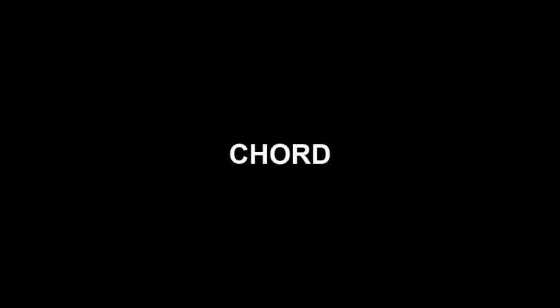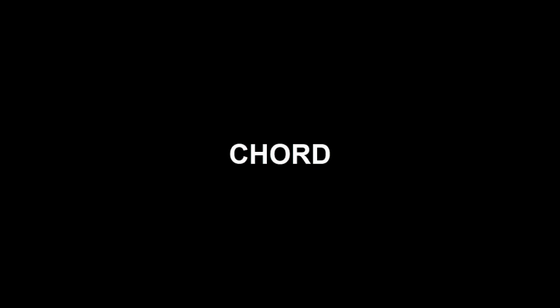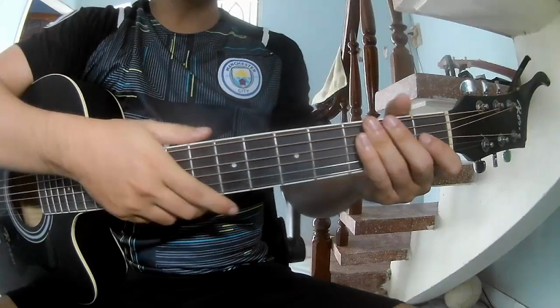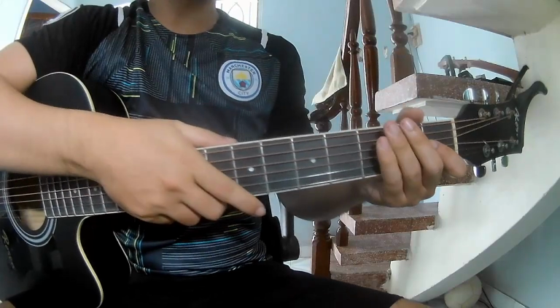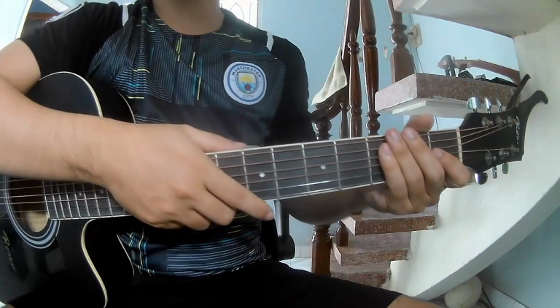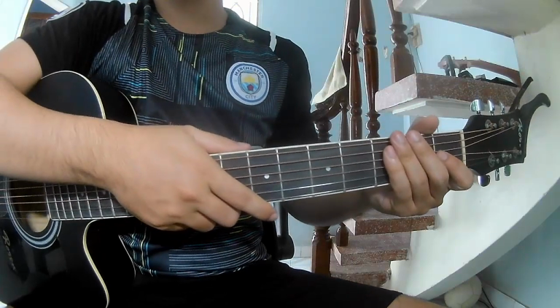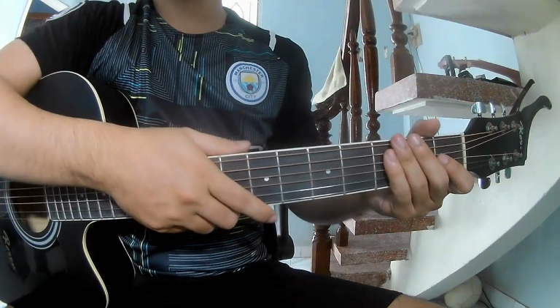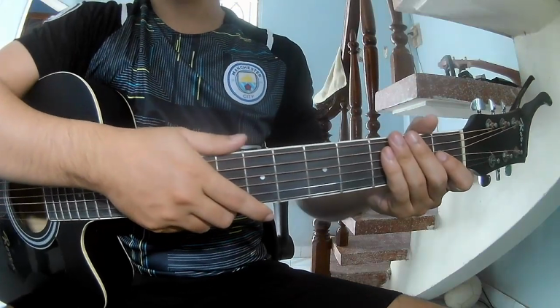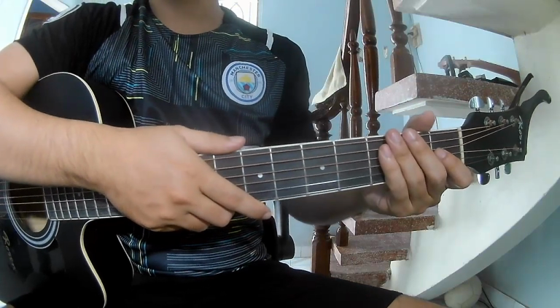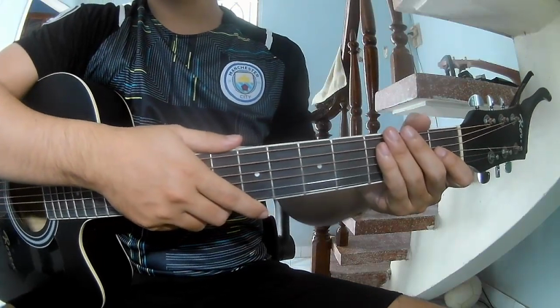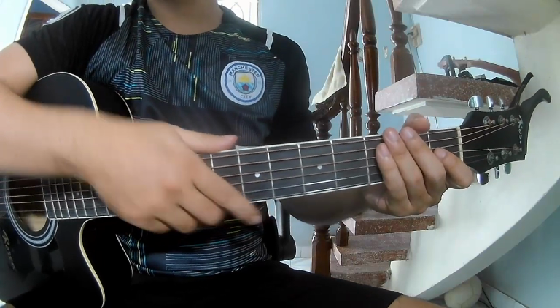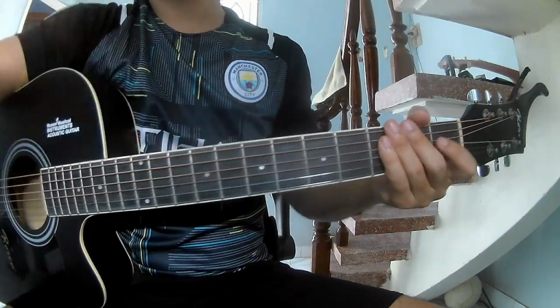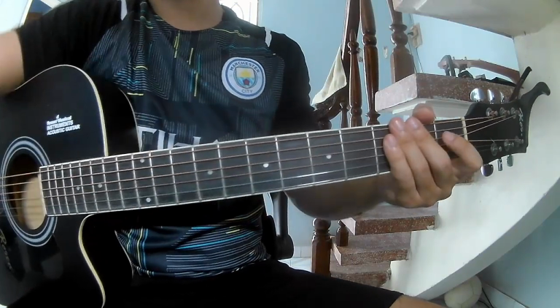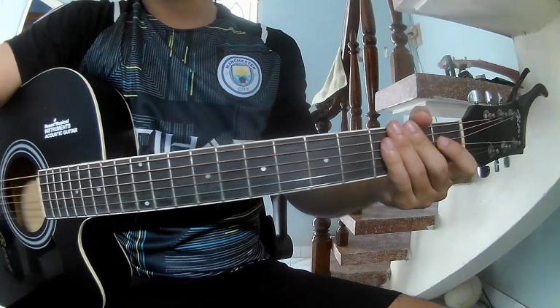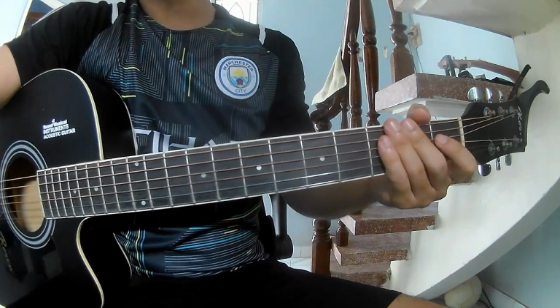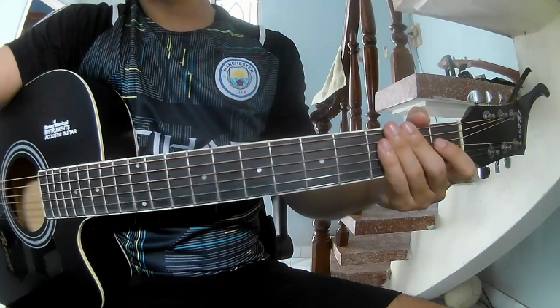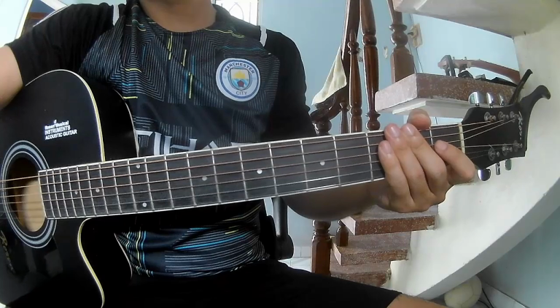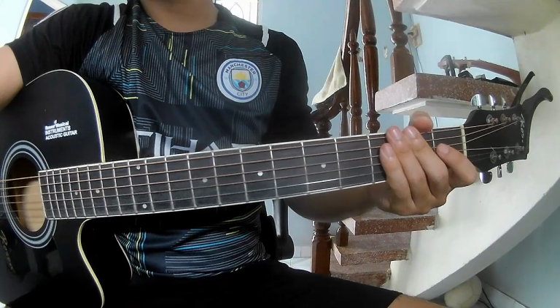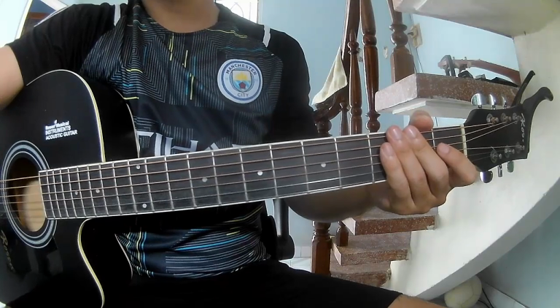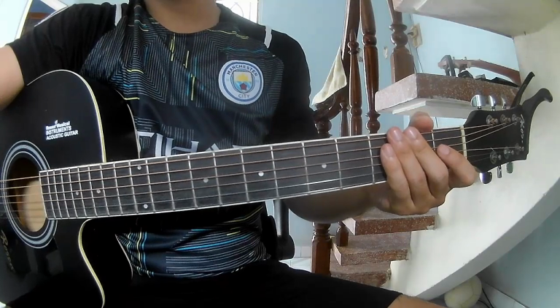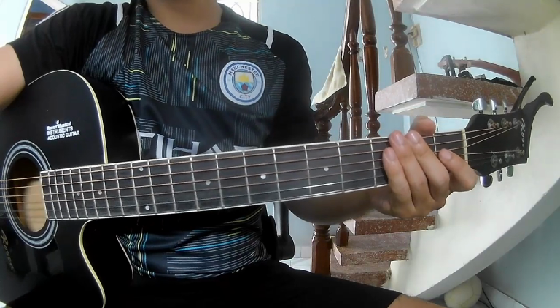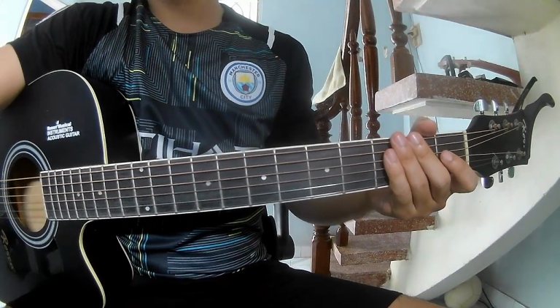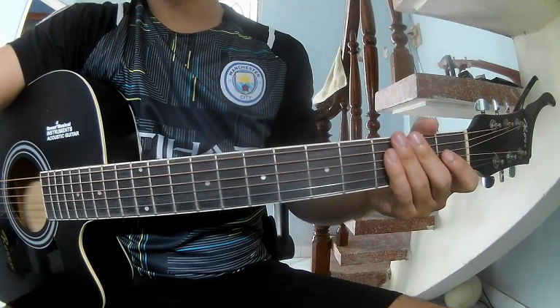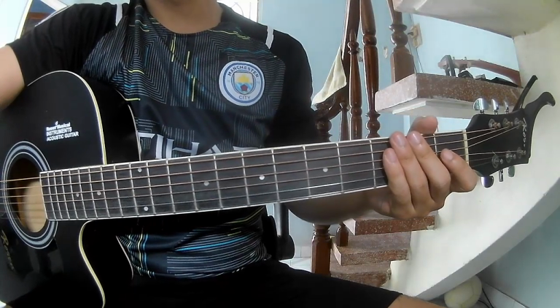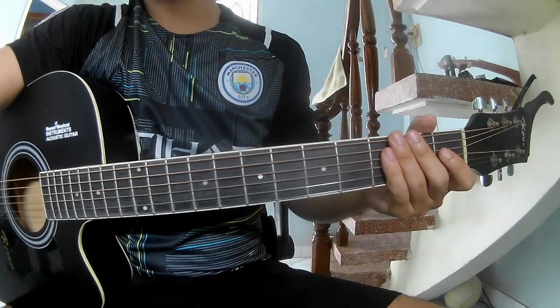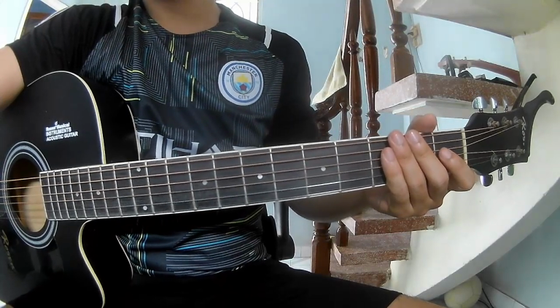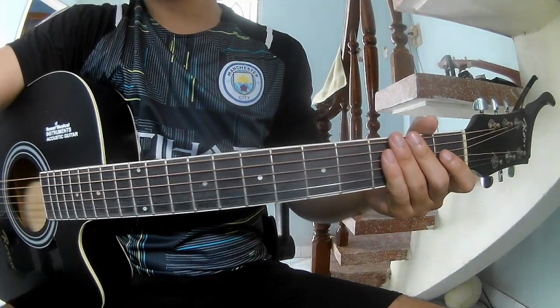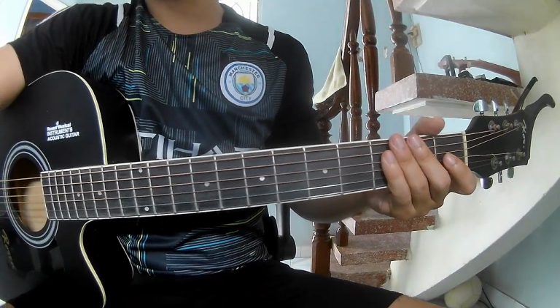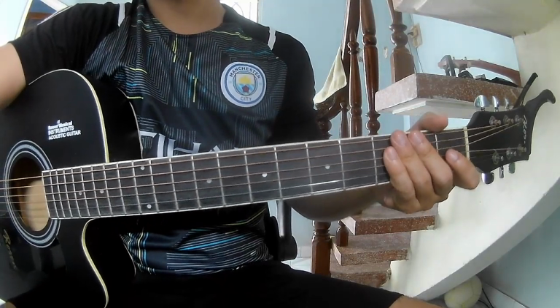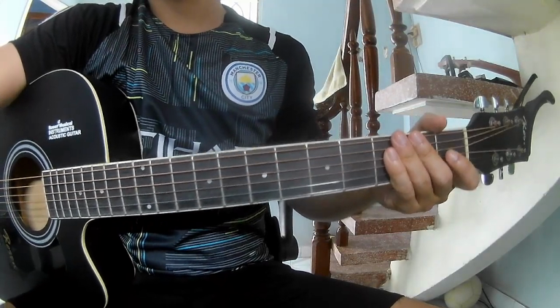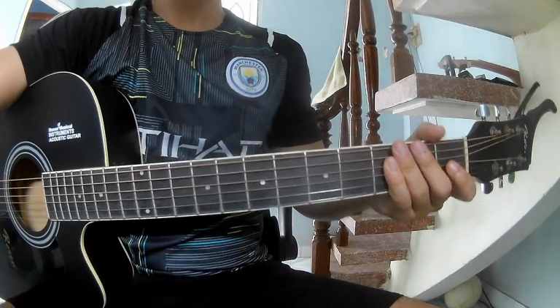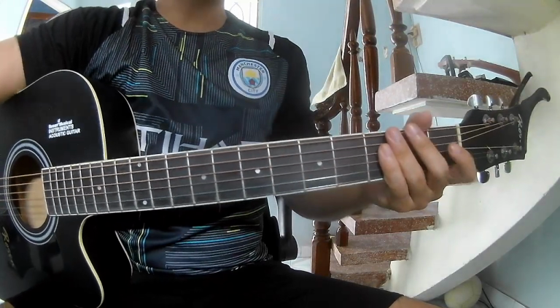Hi everyone, today we see how to play guitar — 'All I Want for Christmas is You' by Mariah Carey.